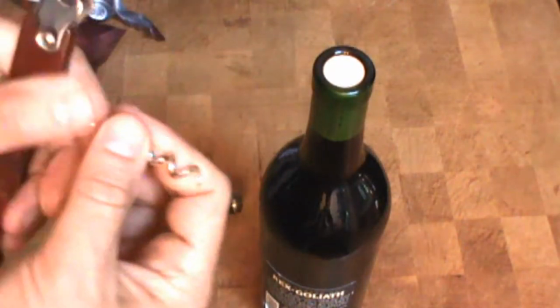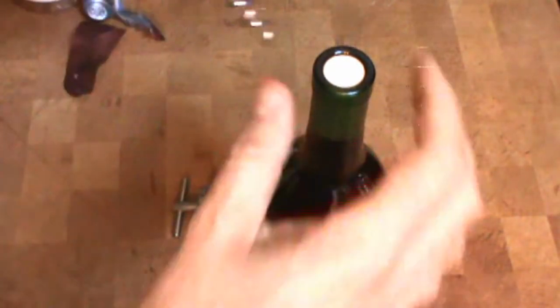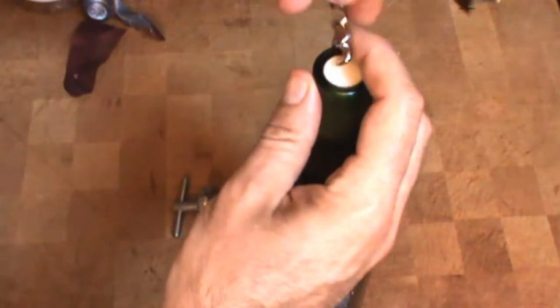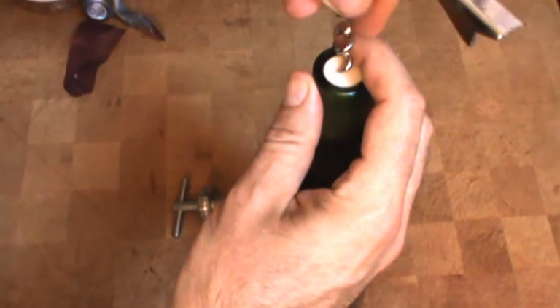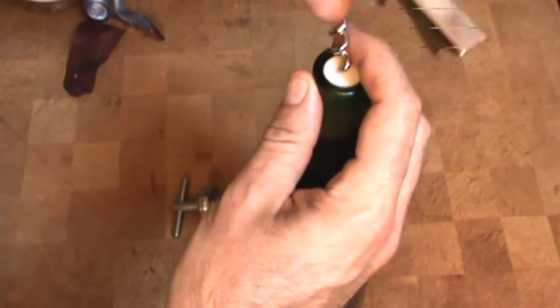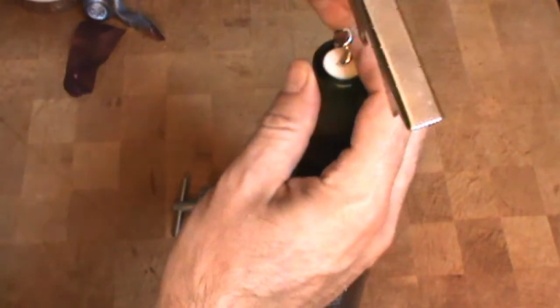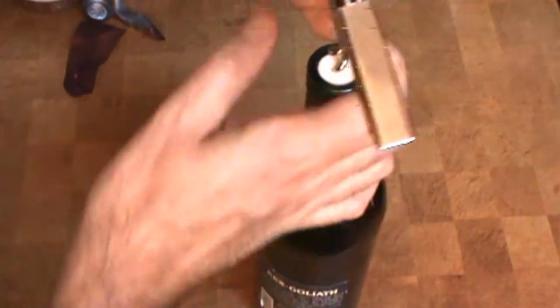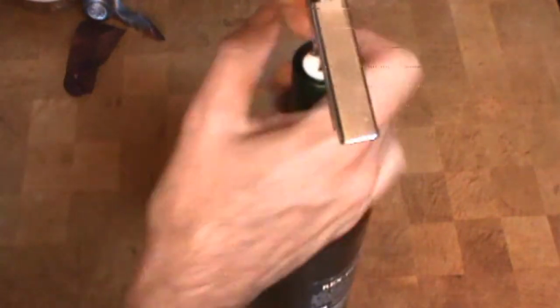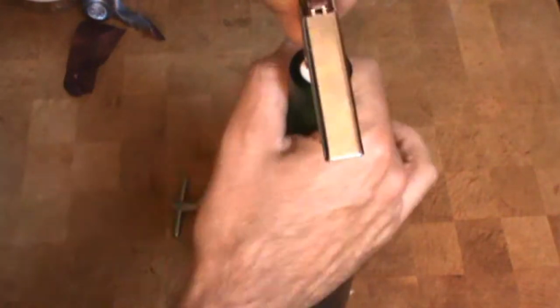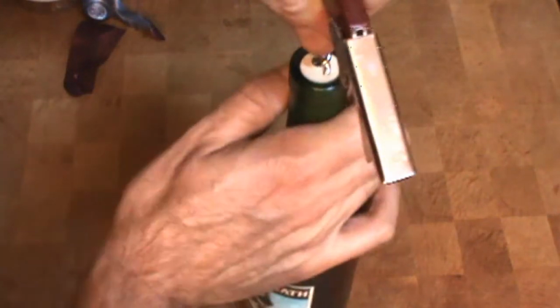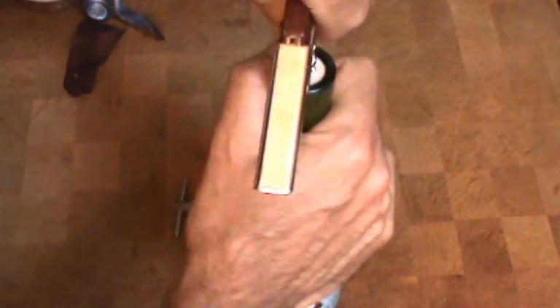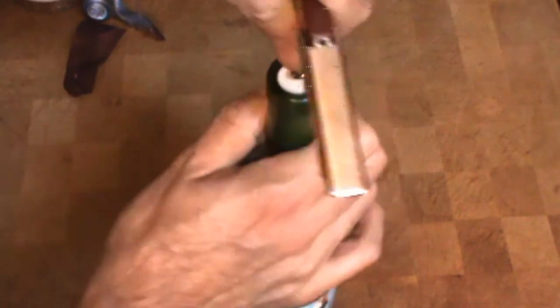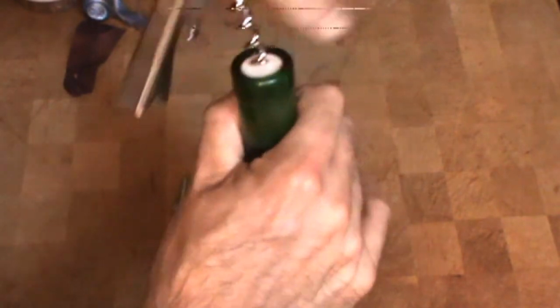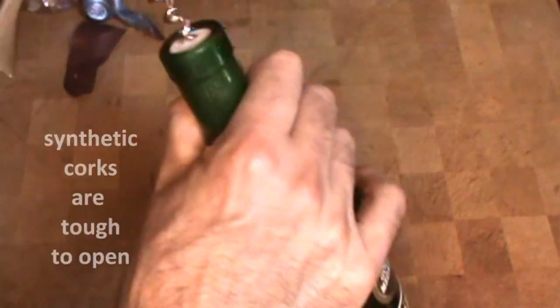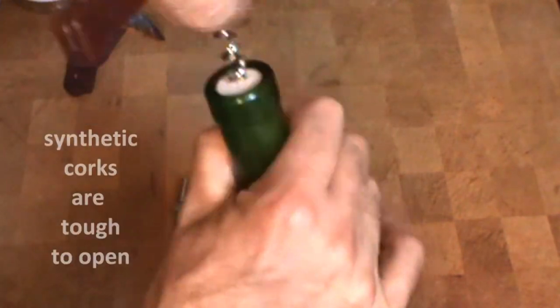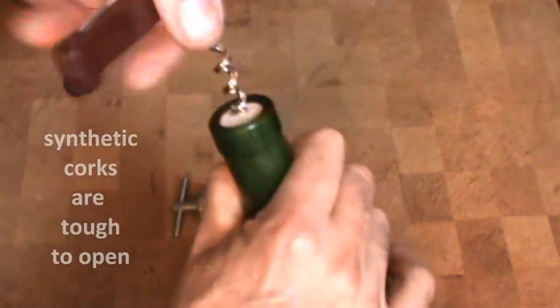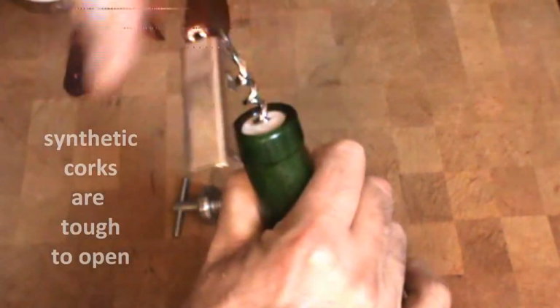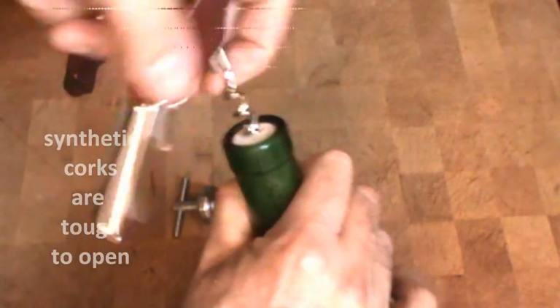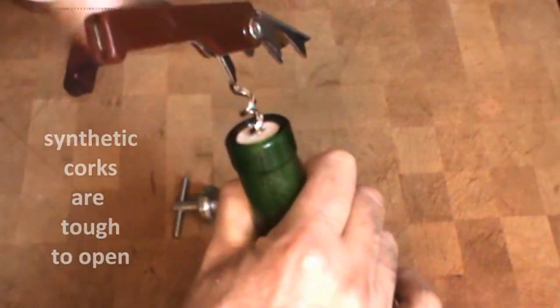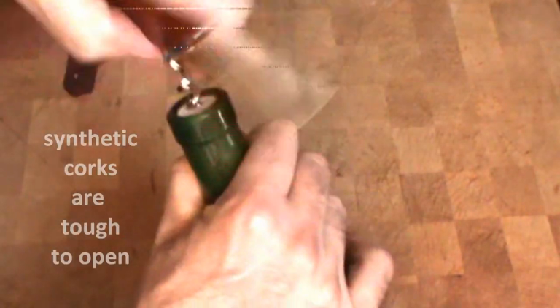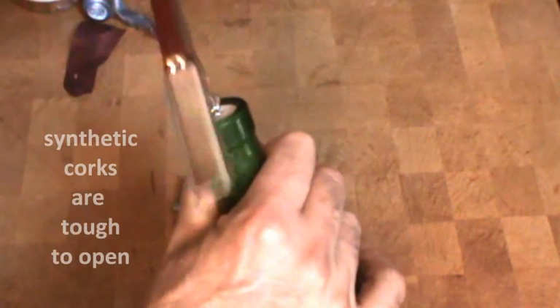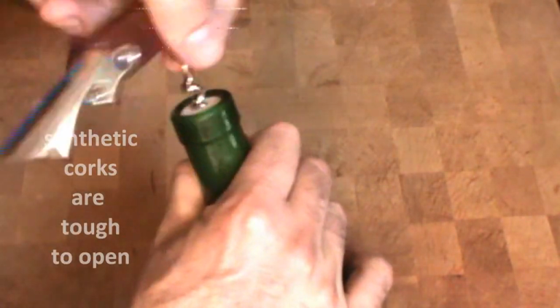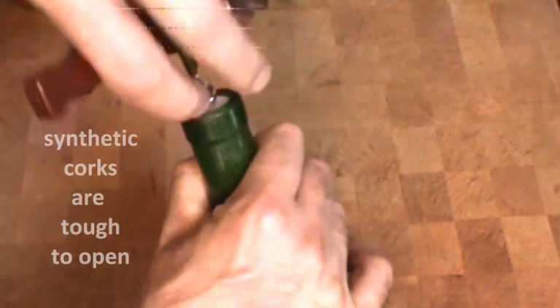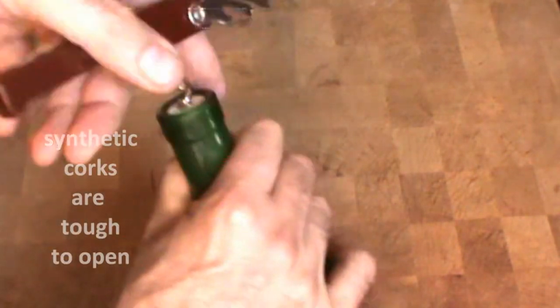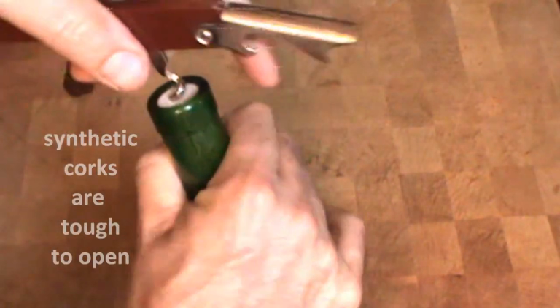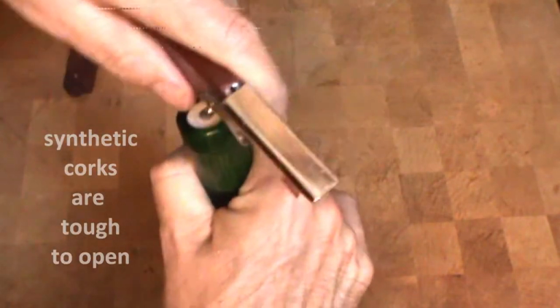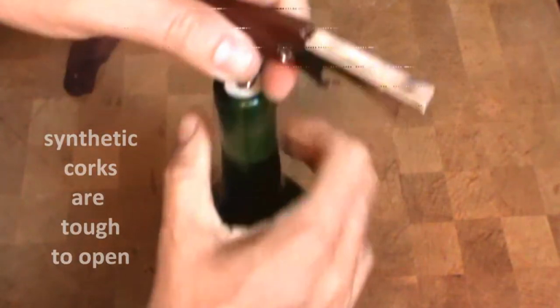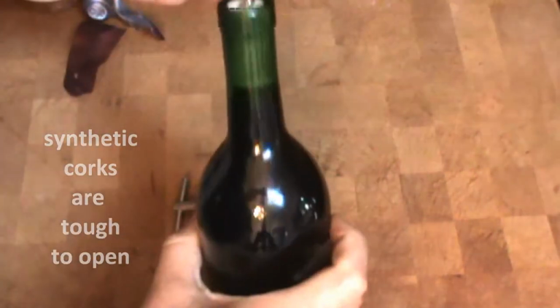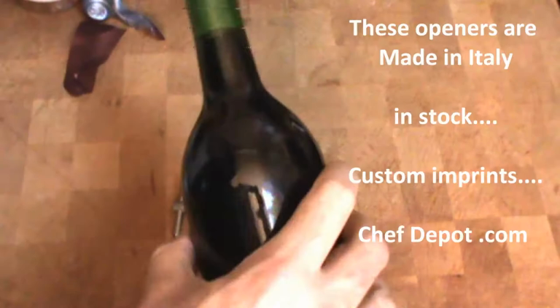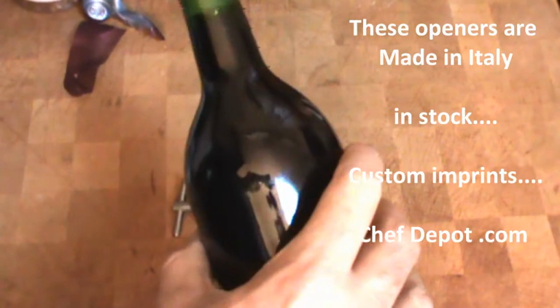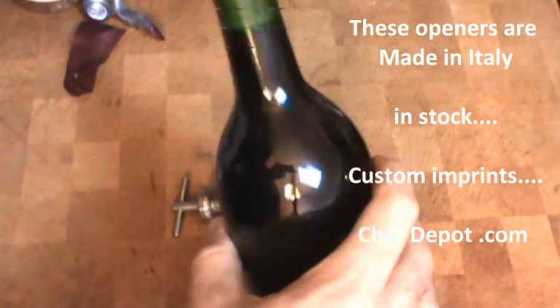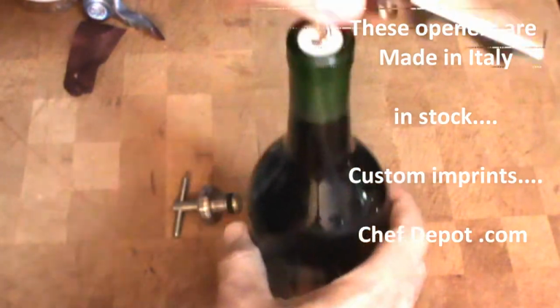This is a synthetic cork. Give a twist, round and round, until it penetrates the cork.